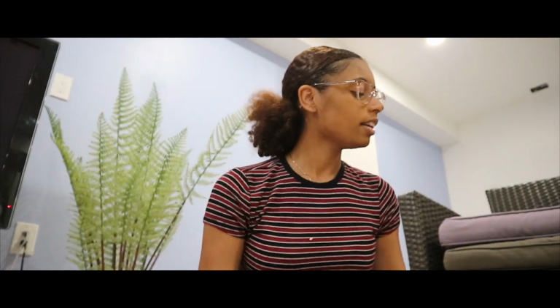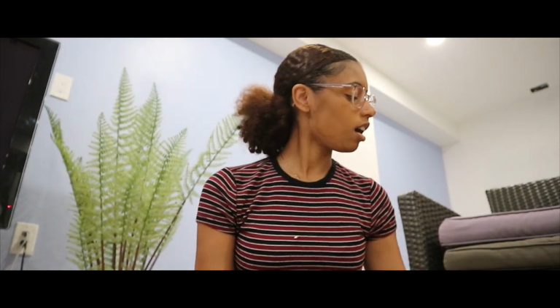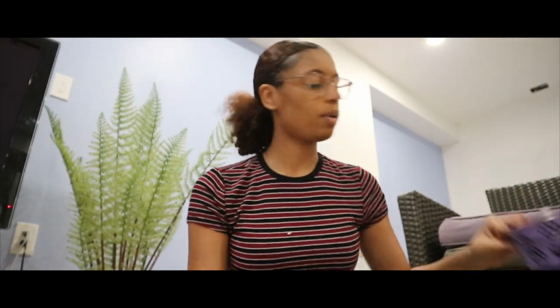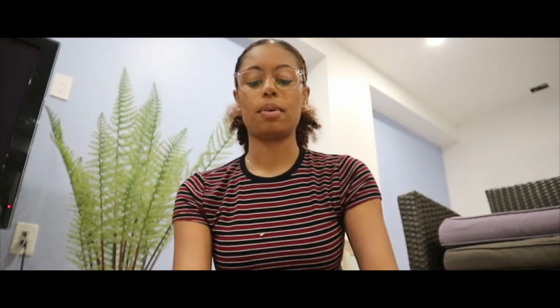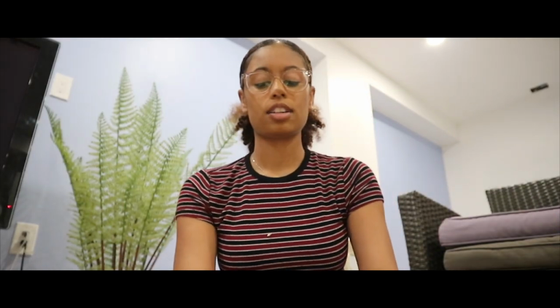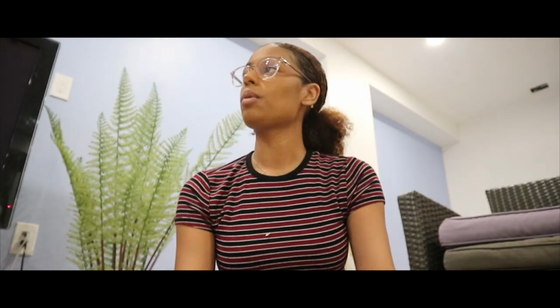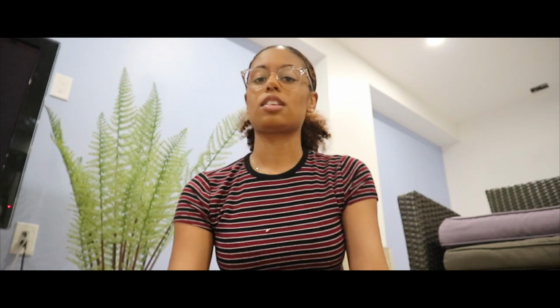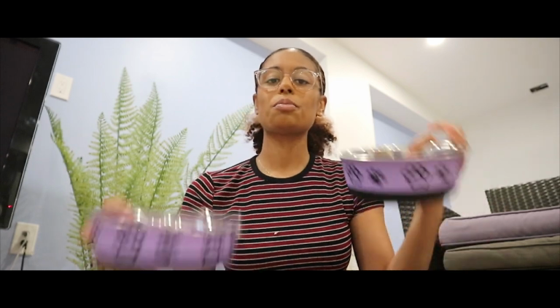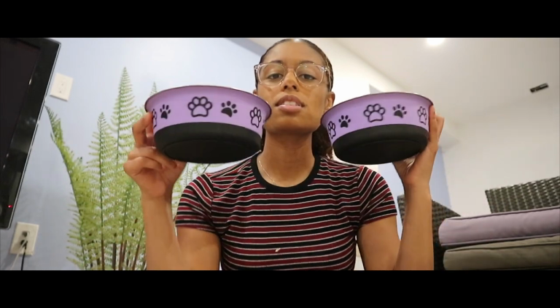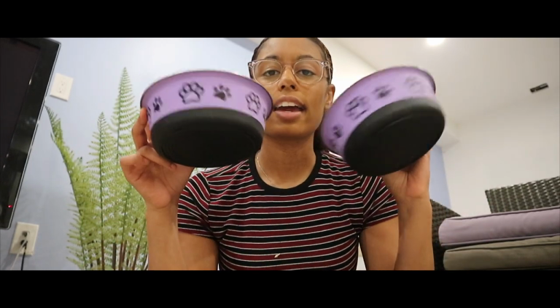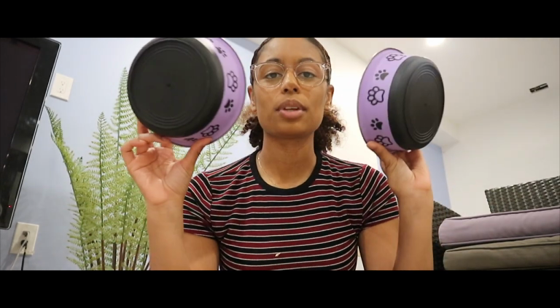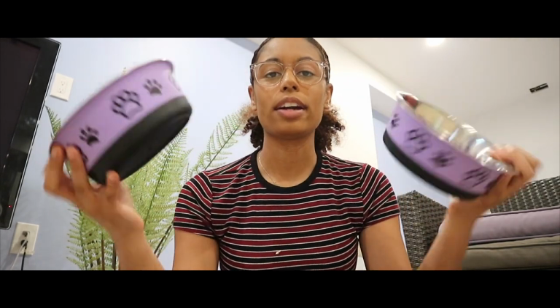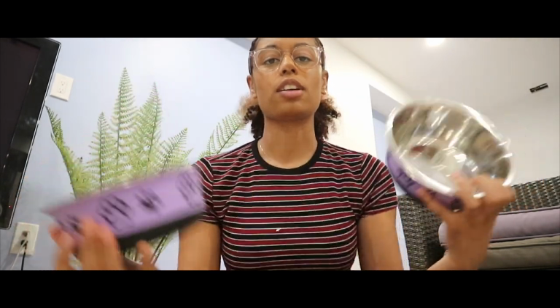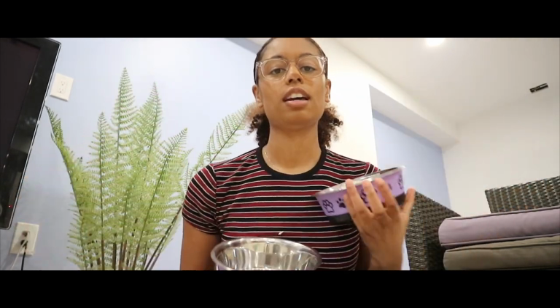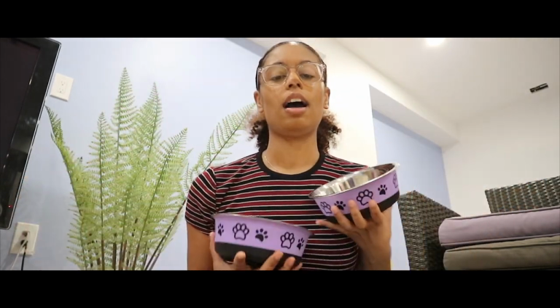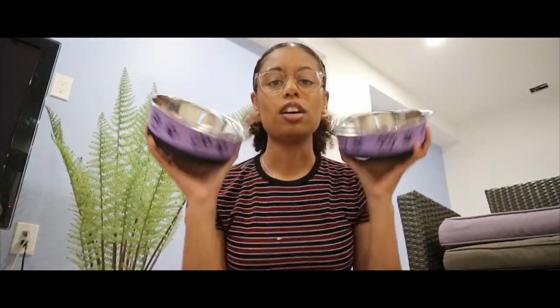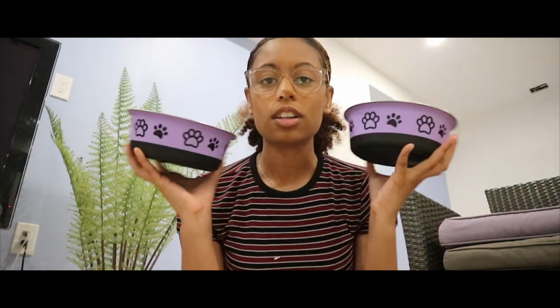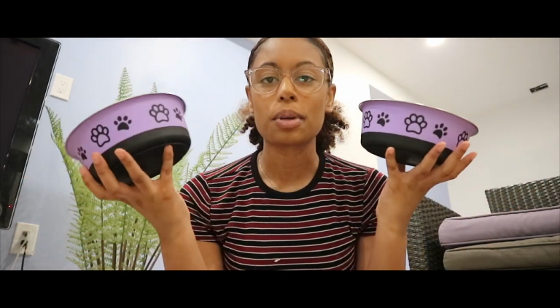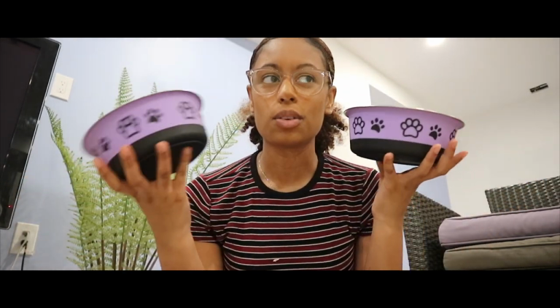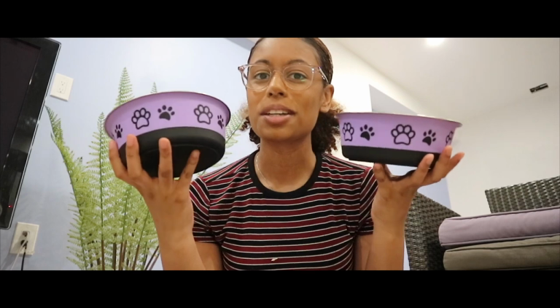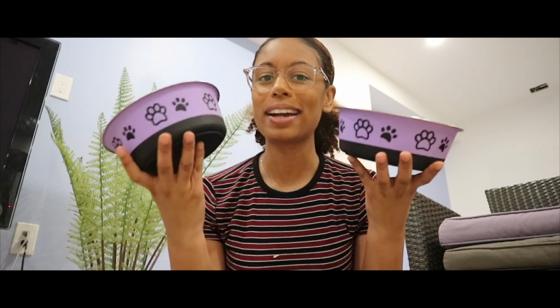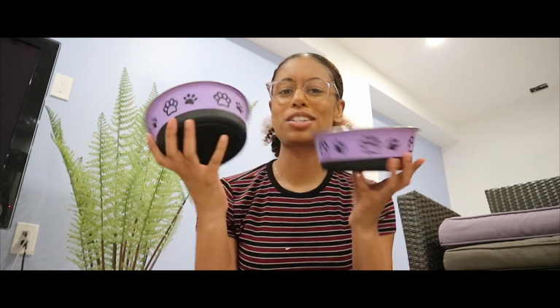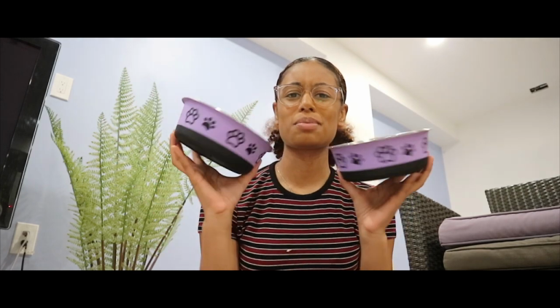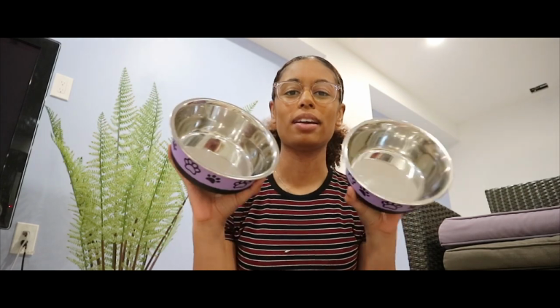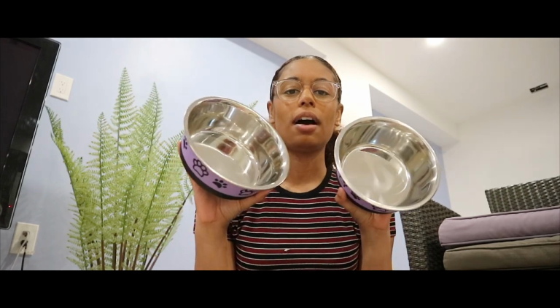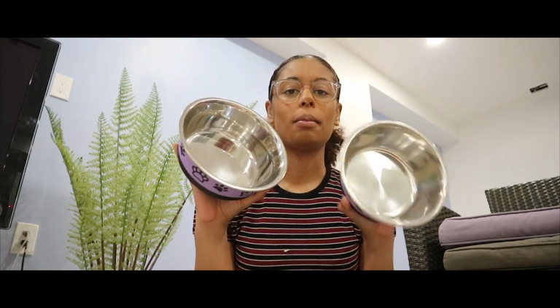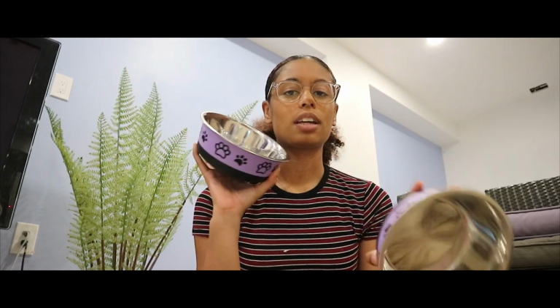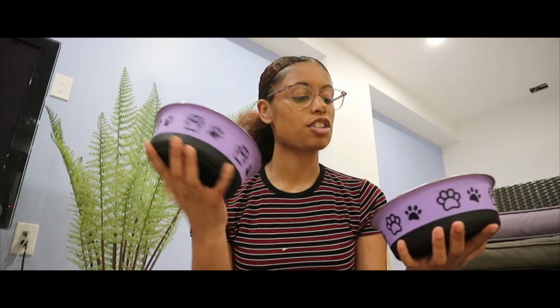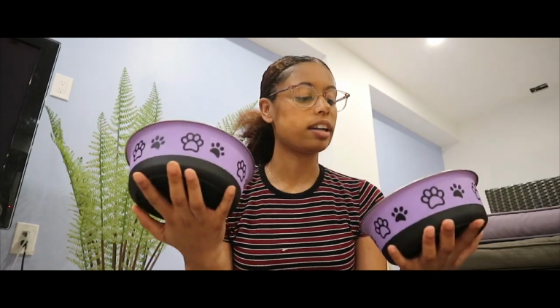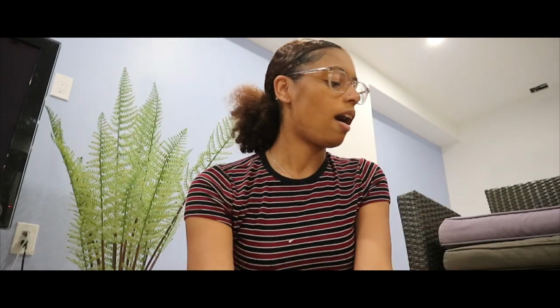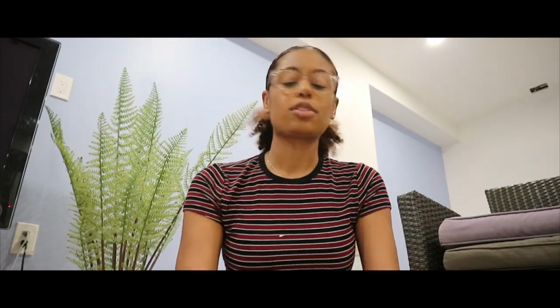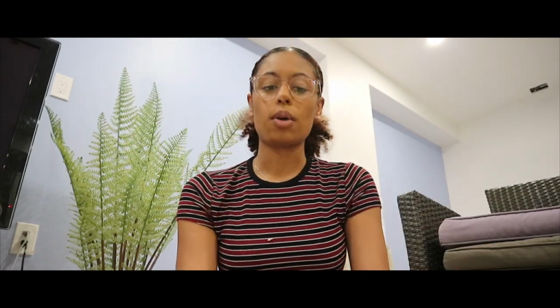Next up, I bought these two bowls and they're really big right now. Honestly, I'm not sure if she'll be able to even reach them when I get her because she's really small, but I'm gonna give it a shot.